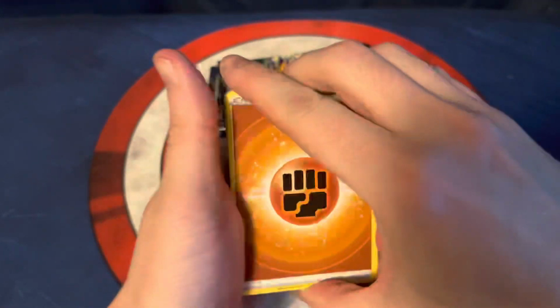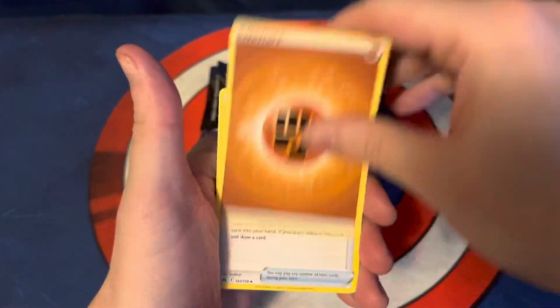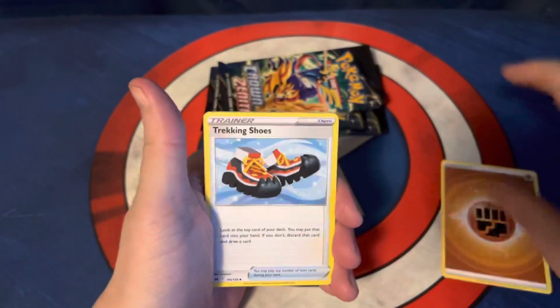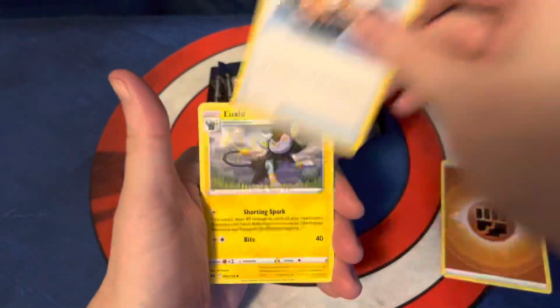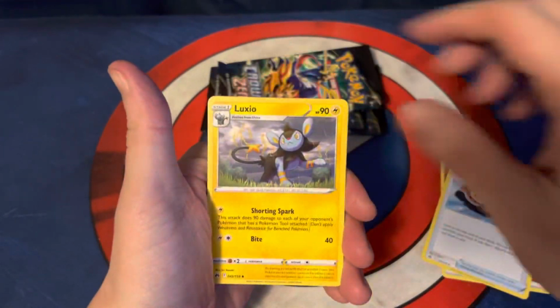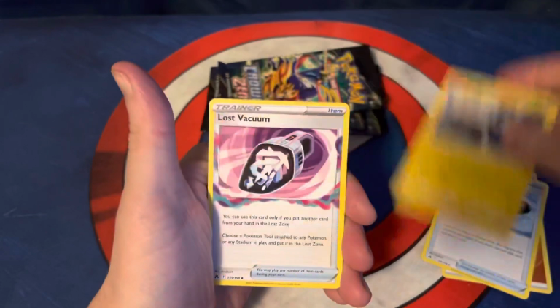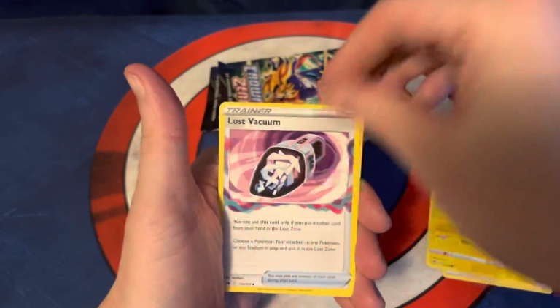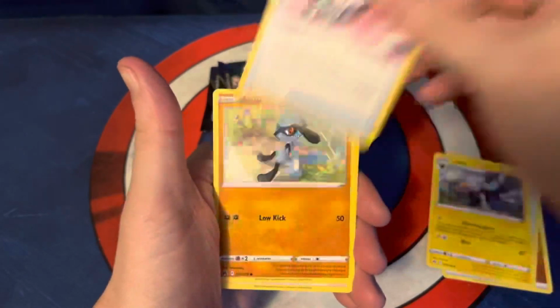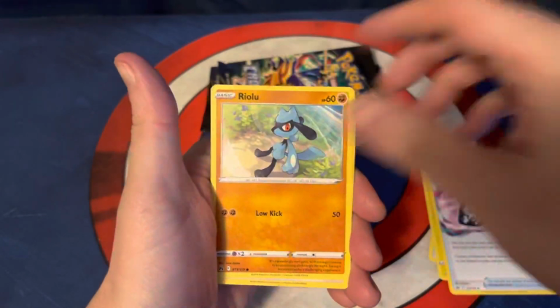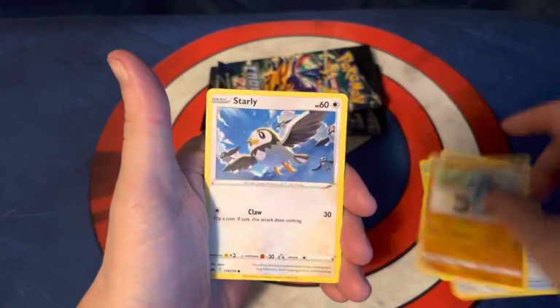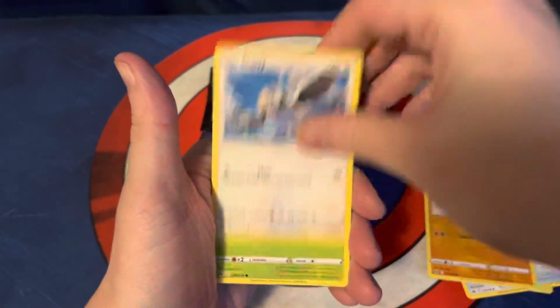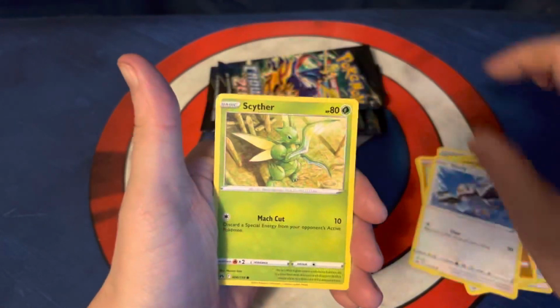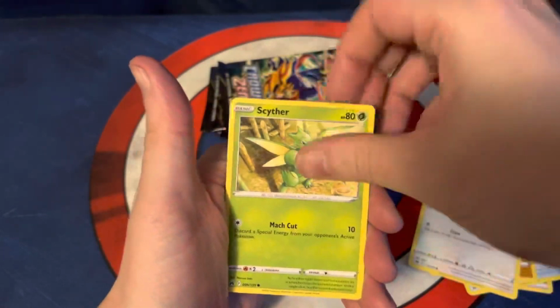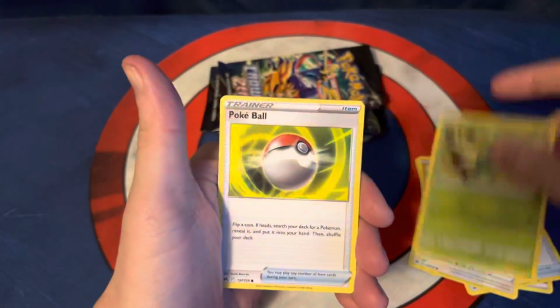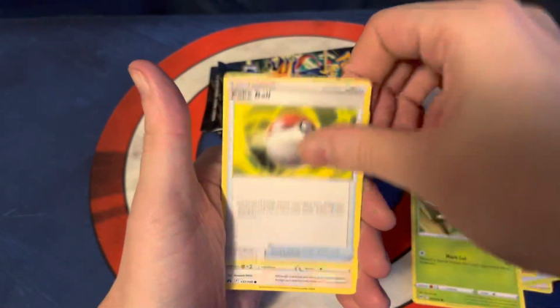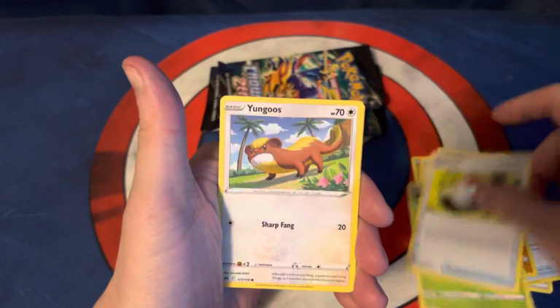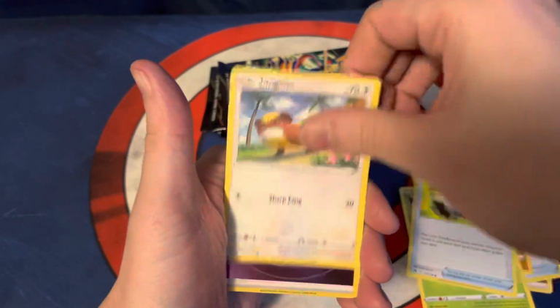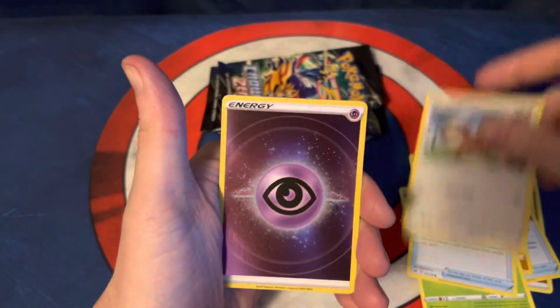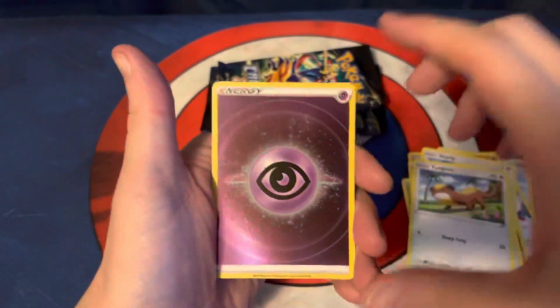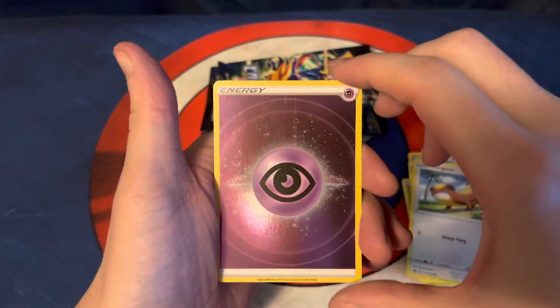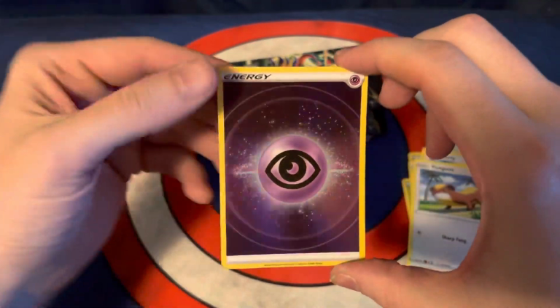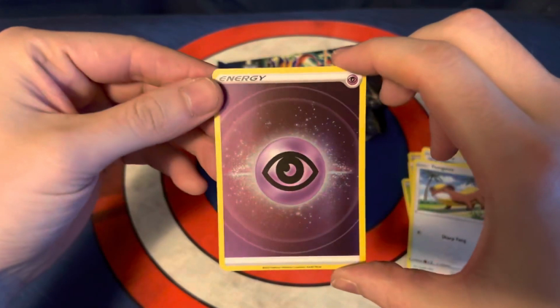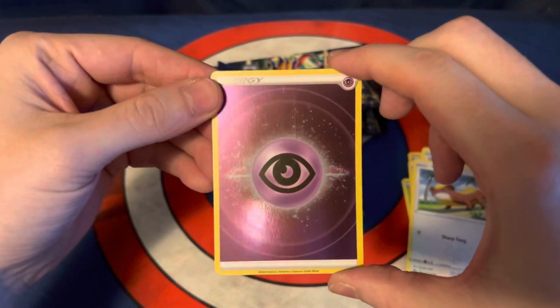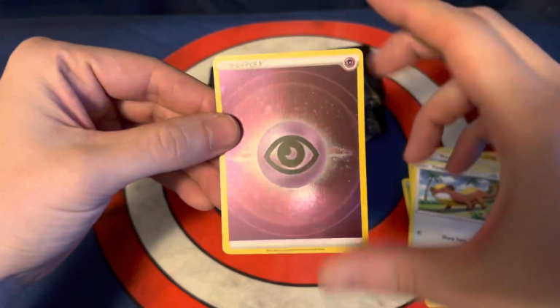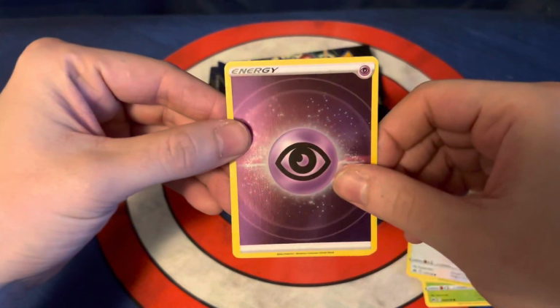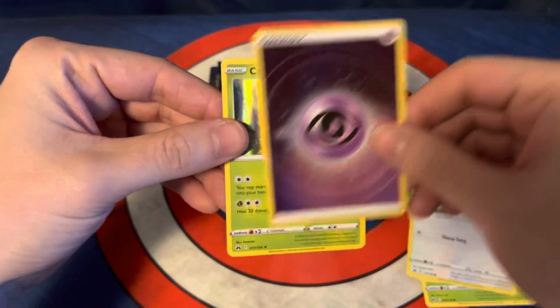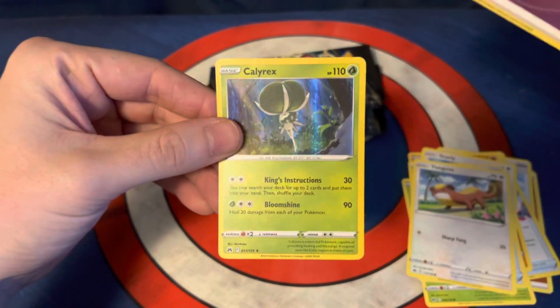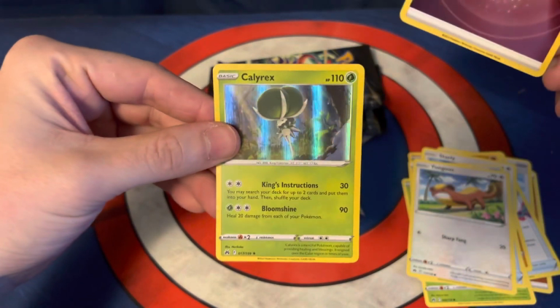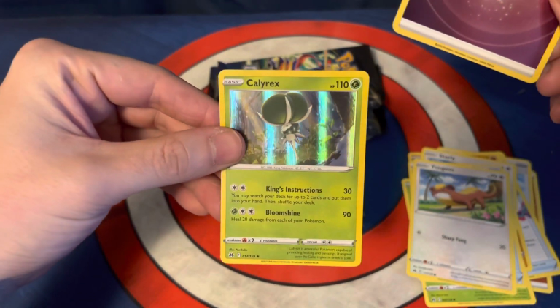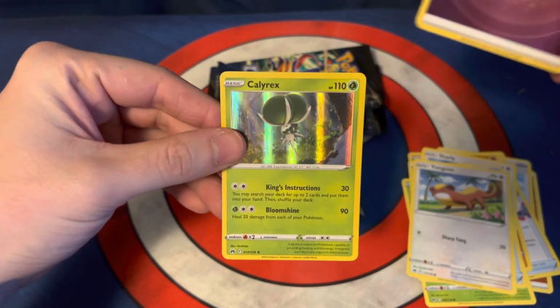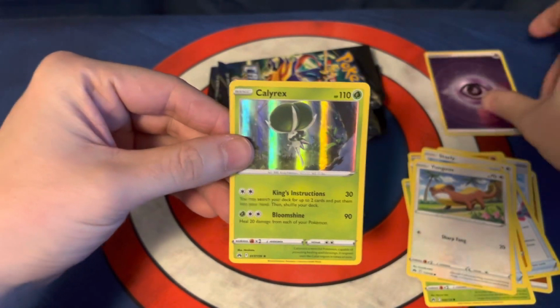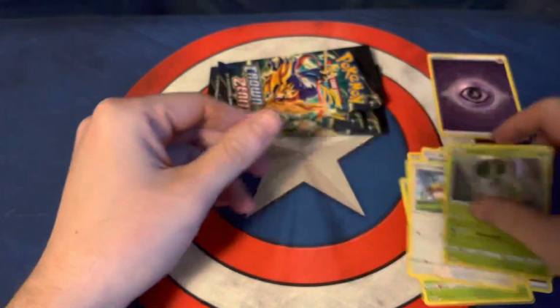We've got Fighting Energy, Tracking Shoes, Luxio, Lost Vacuum, Riolu, Starly, Scyther, Pokeball, Yungus. We've got just a Reverse Holo Psychic Energy, a non-textured one, and a Holographic Calyrex.